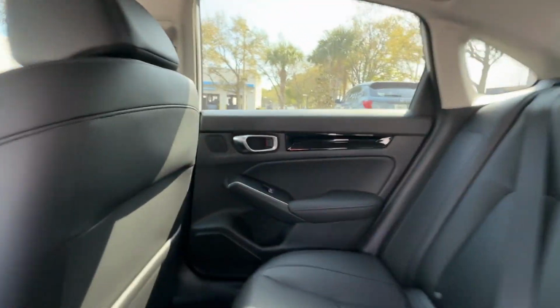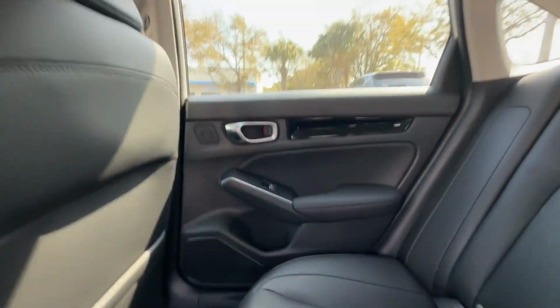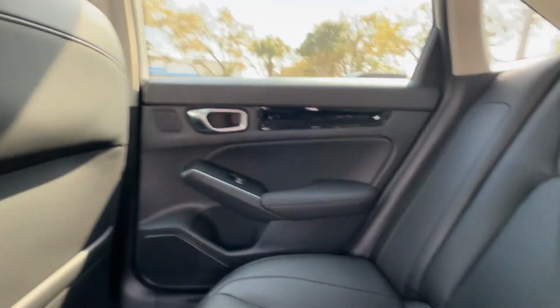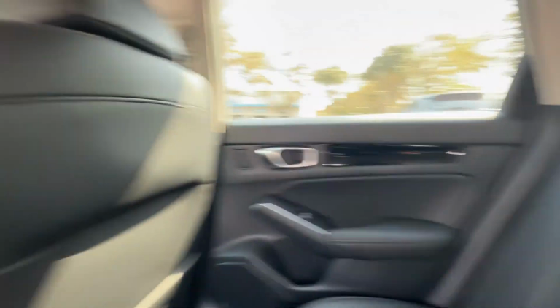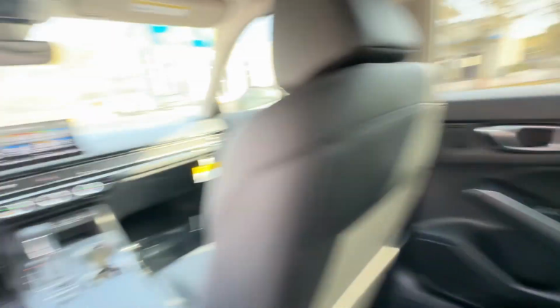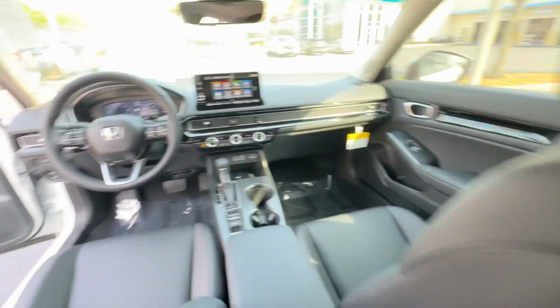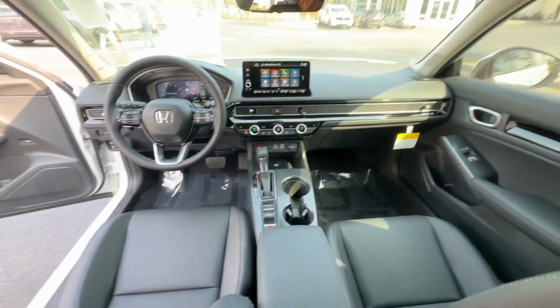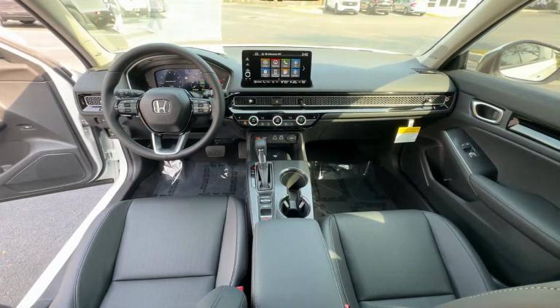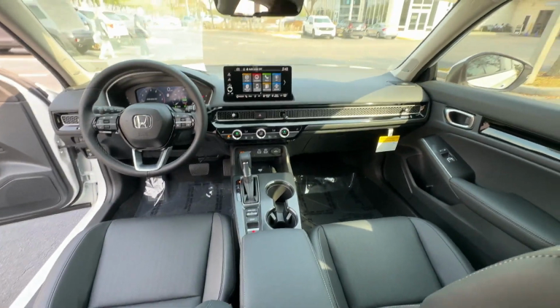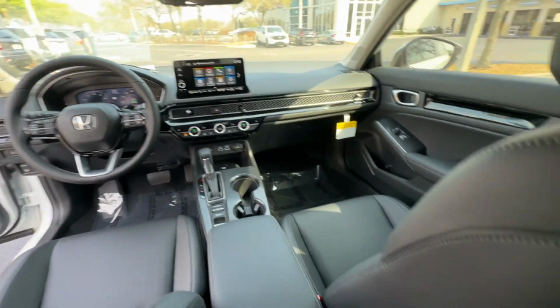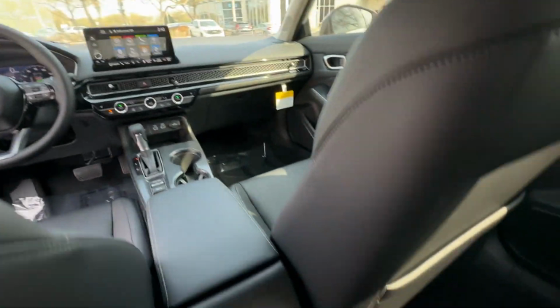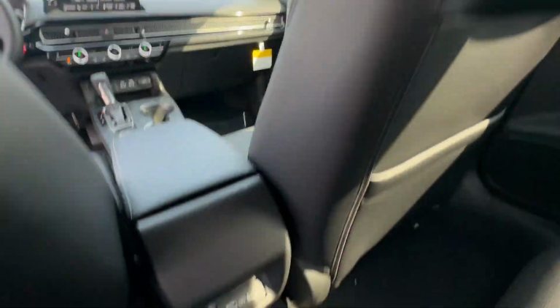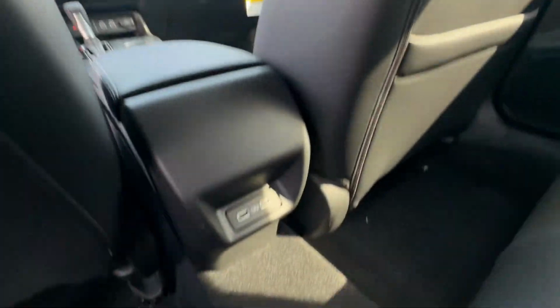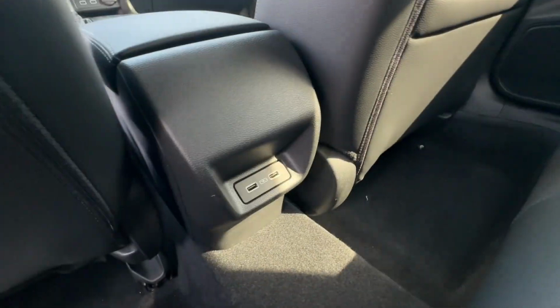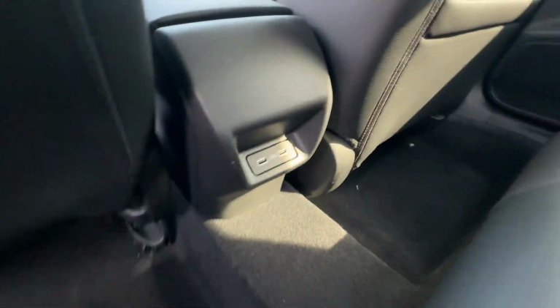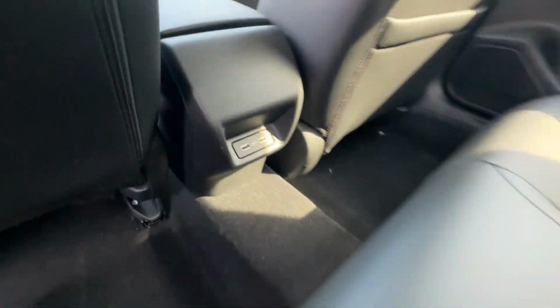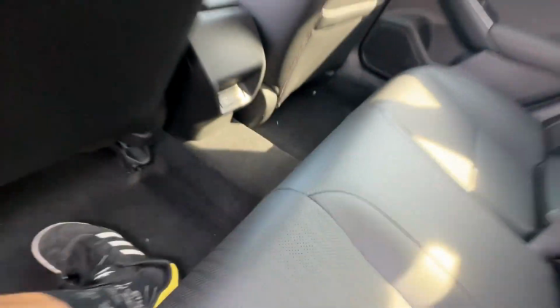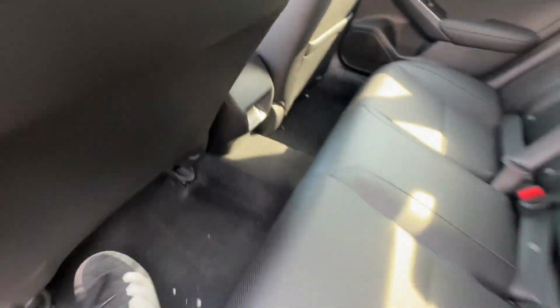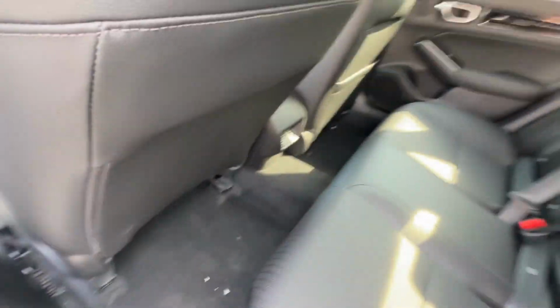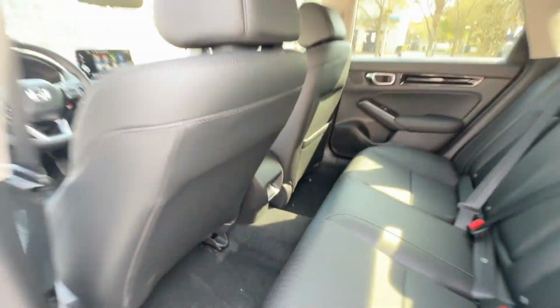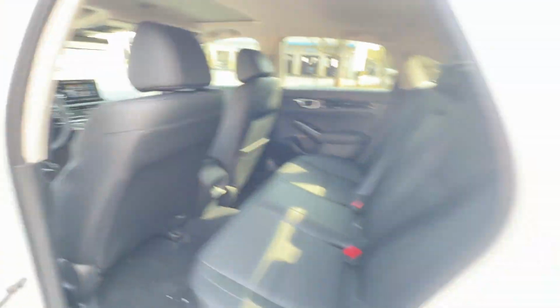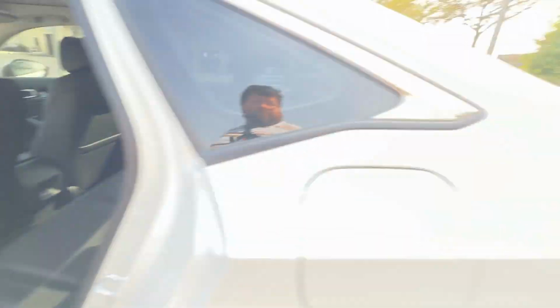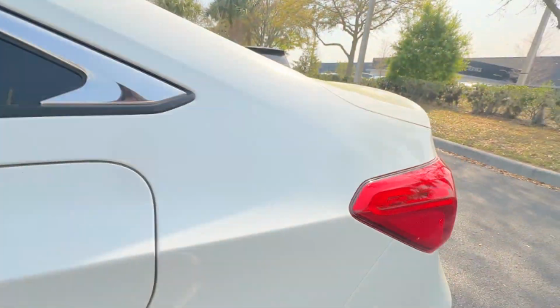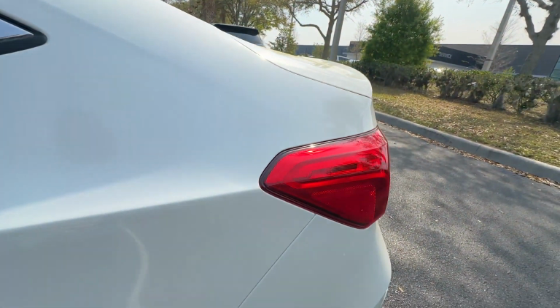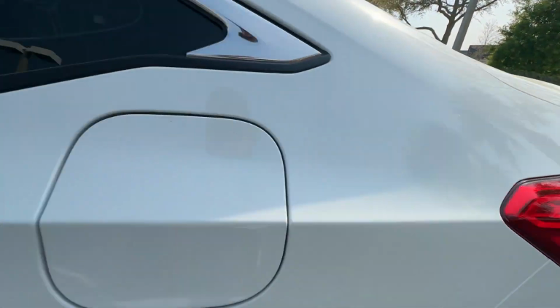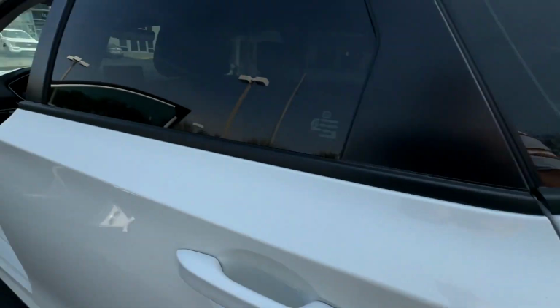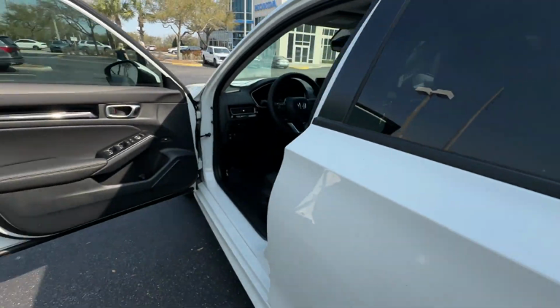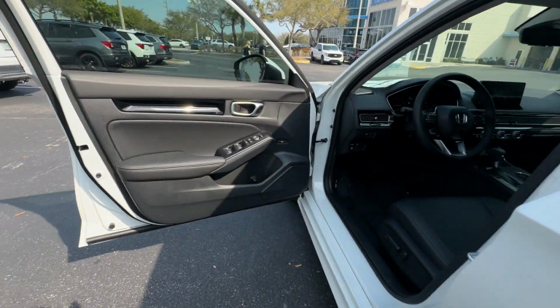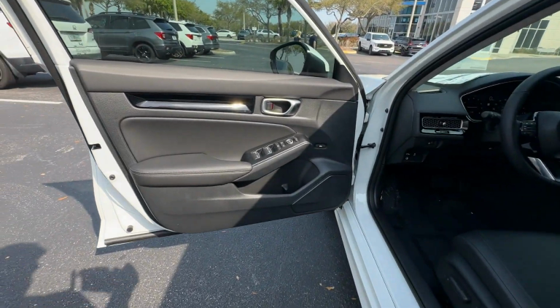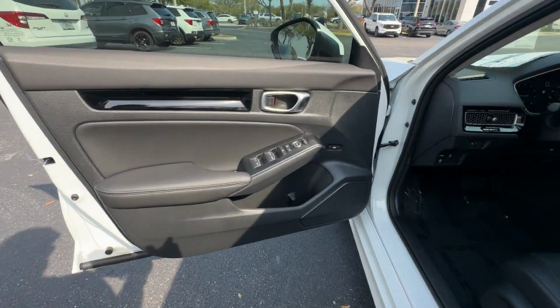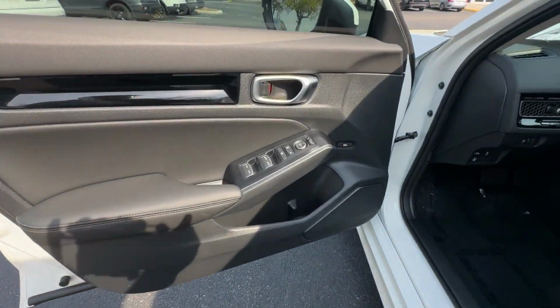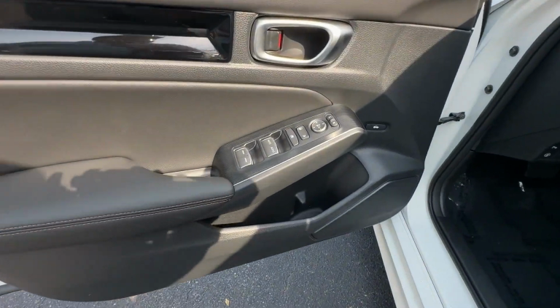side view mirrors with turn signals, lane departure warning, satellite radio, navigation, premium sound system, multi-zone air conditioning, and blind spot monitor,